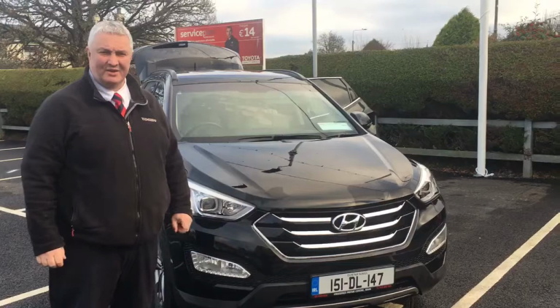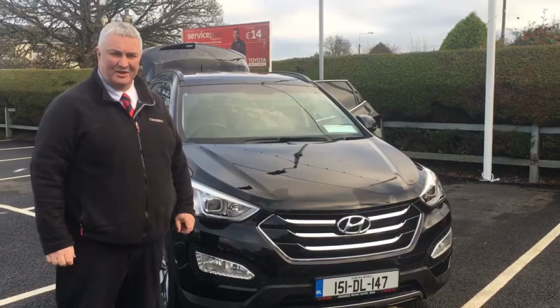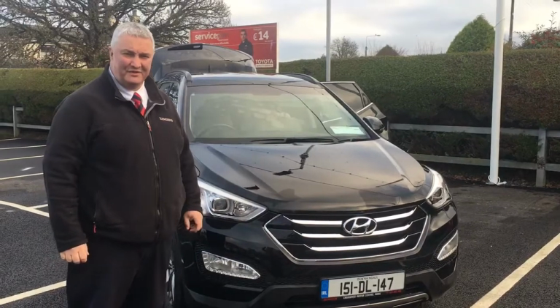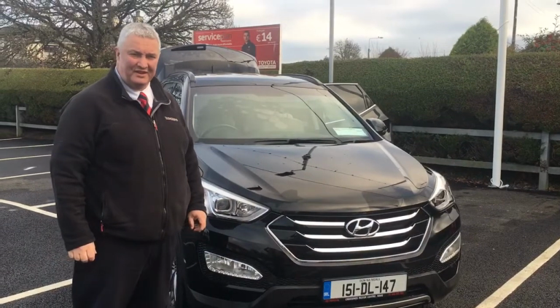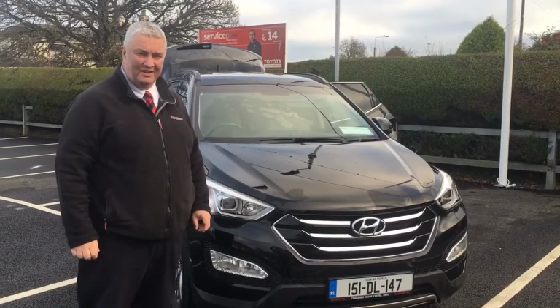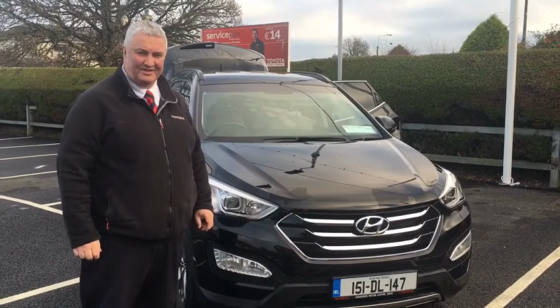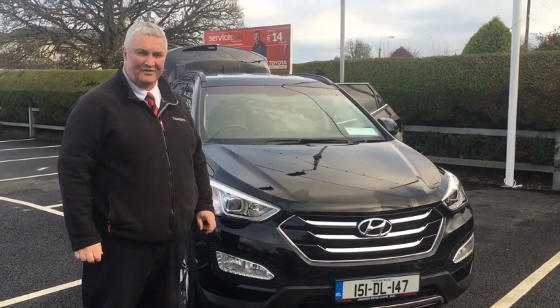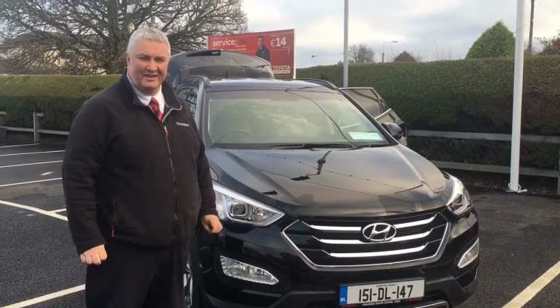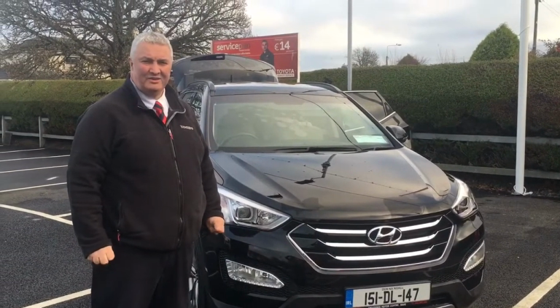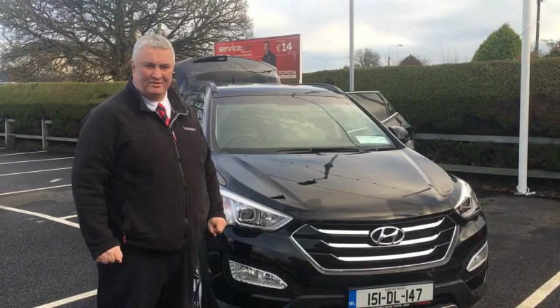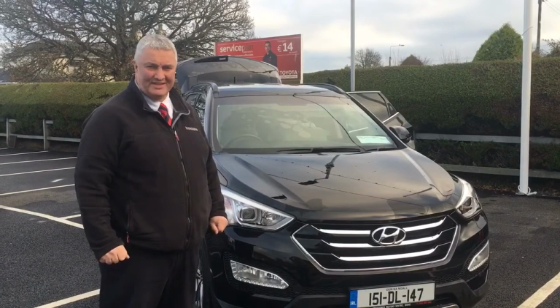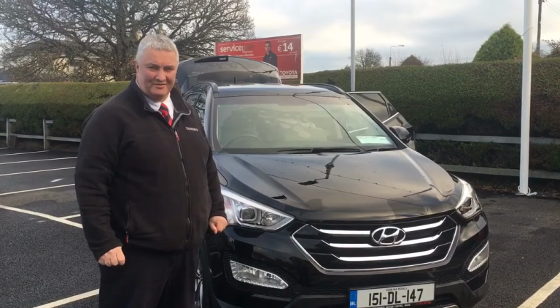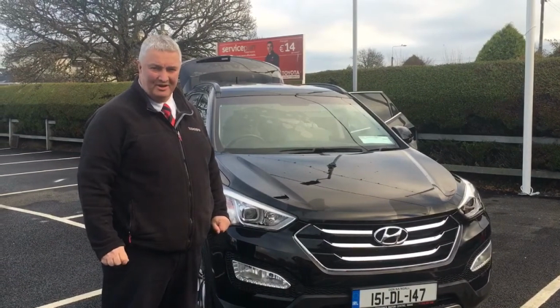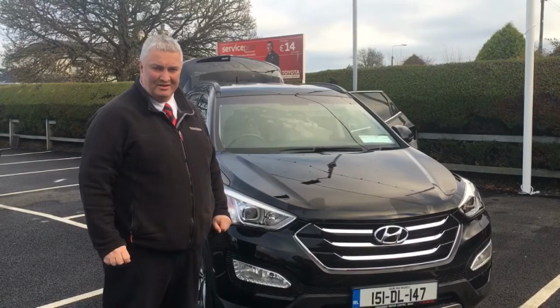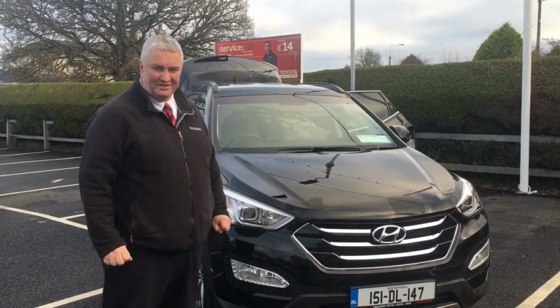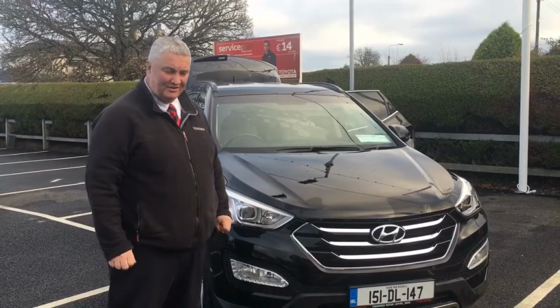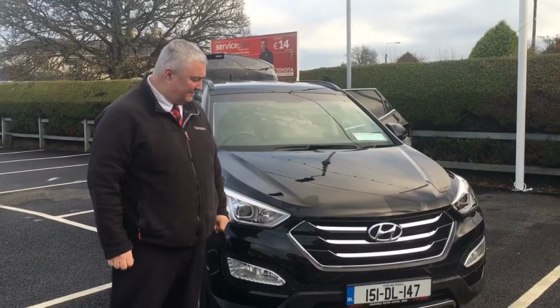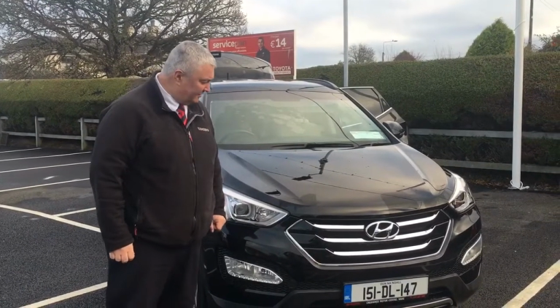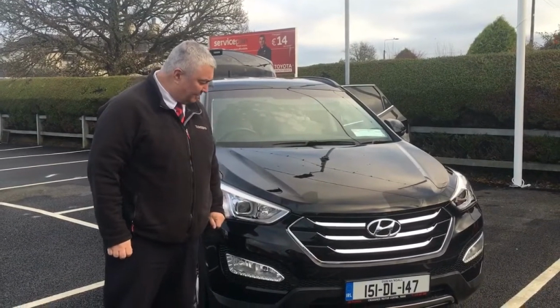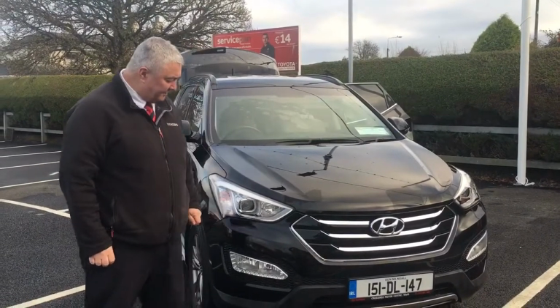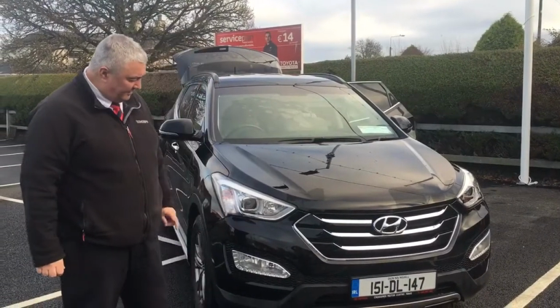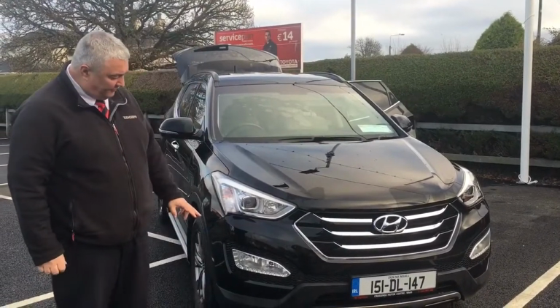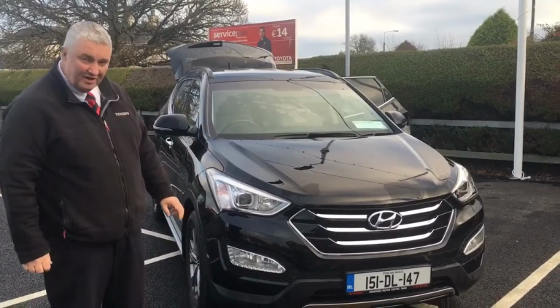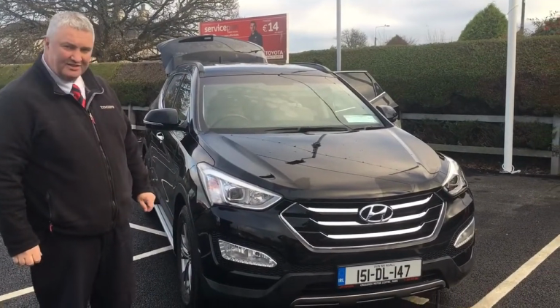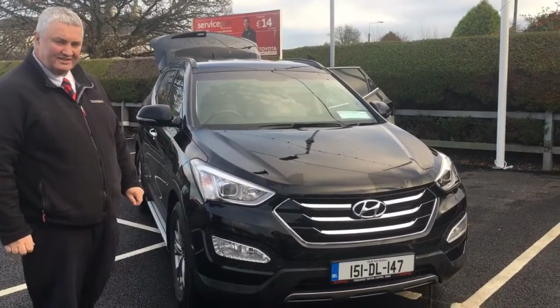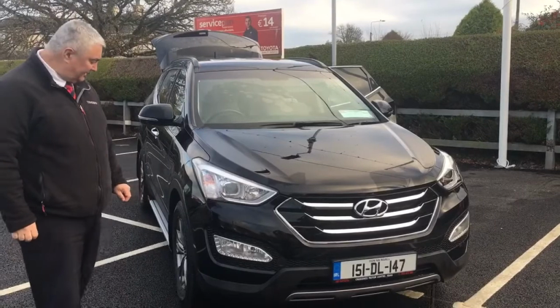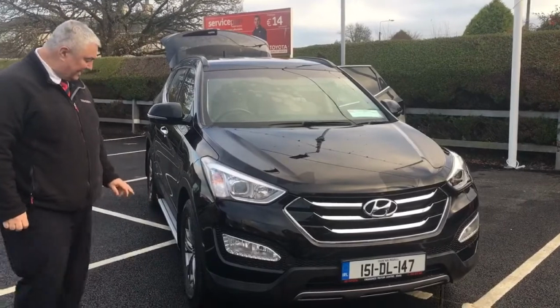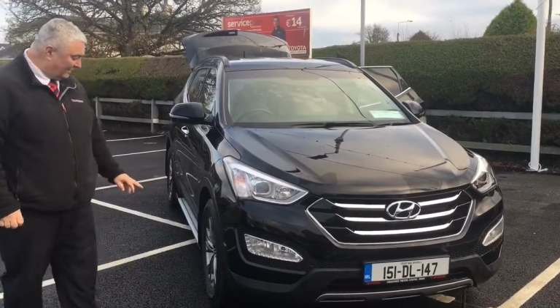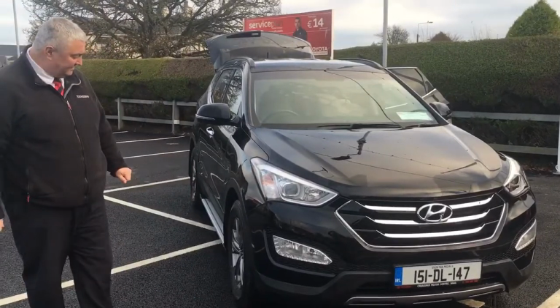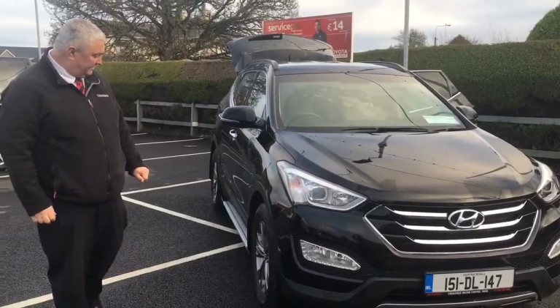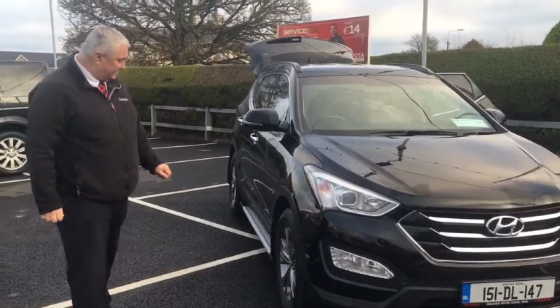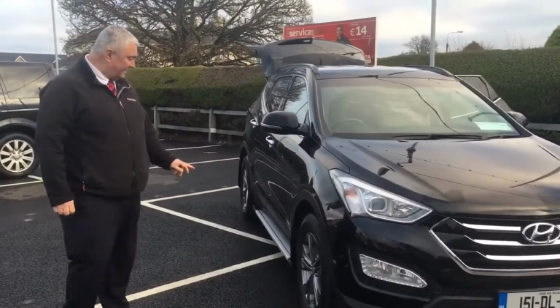This is our 2015 Hyundai Santa Fe 2.2 executive model 7 seater. The Jeep comes with front fog lights, 17 inch alloy wheels, and side steps.